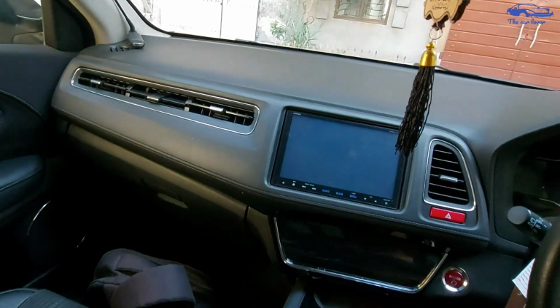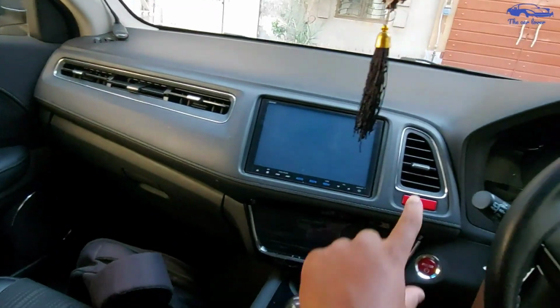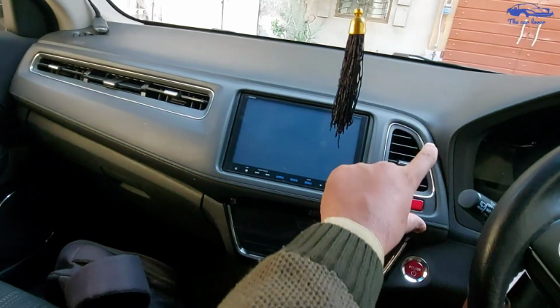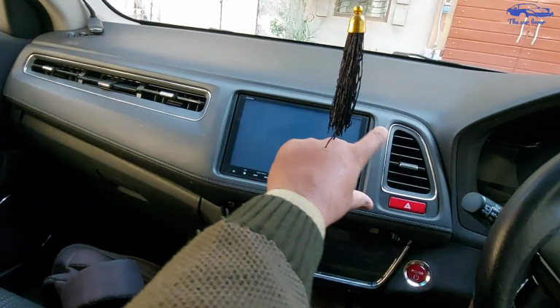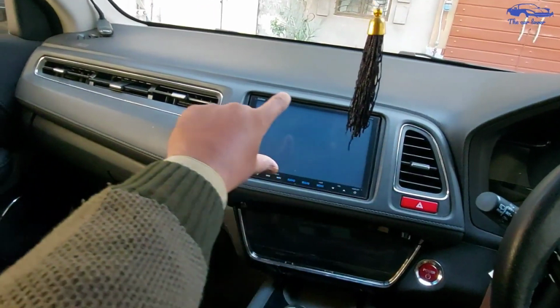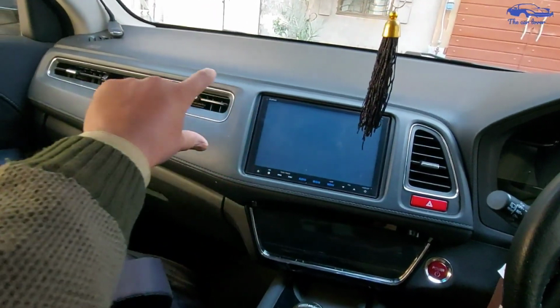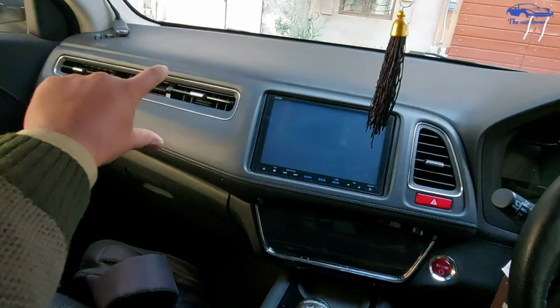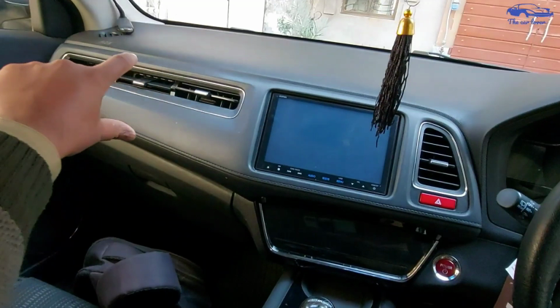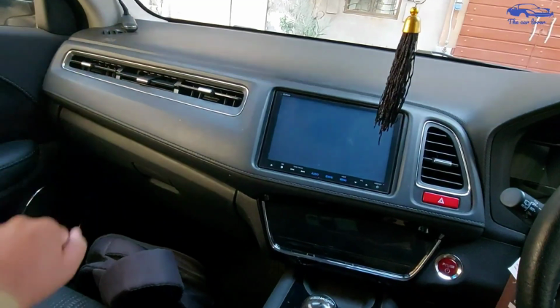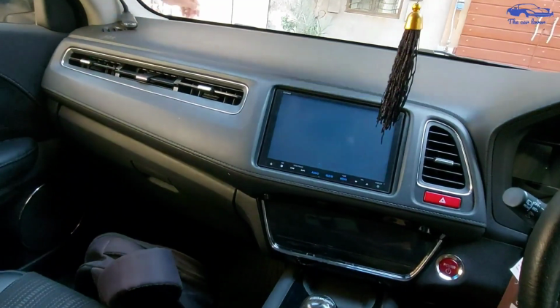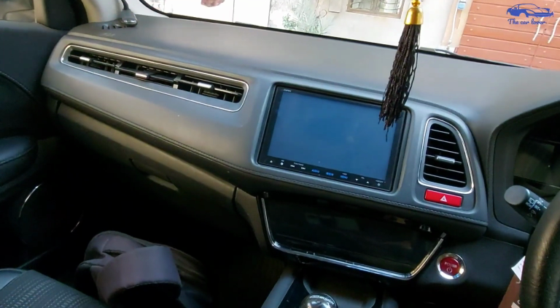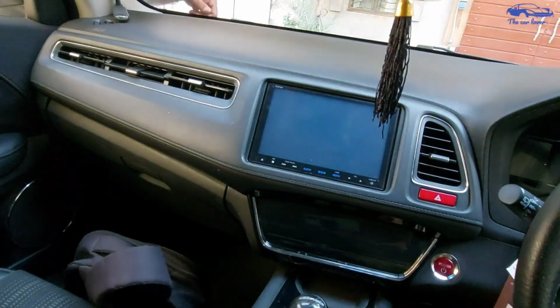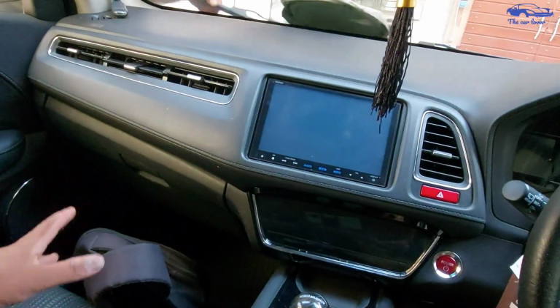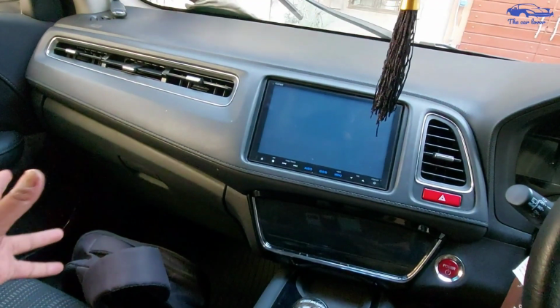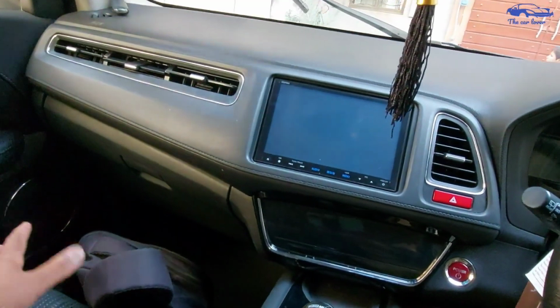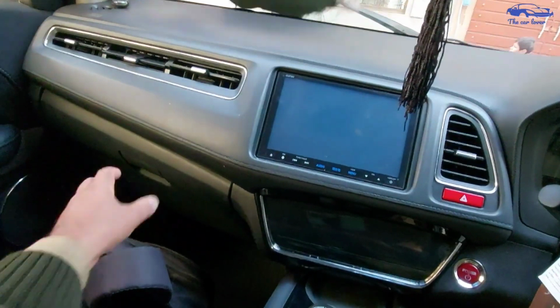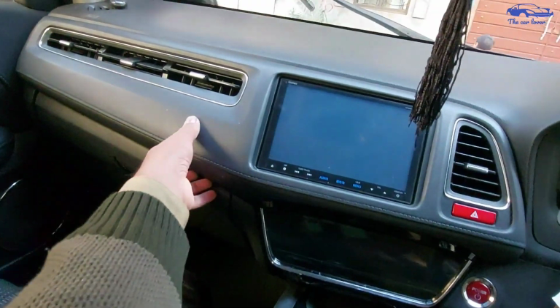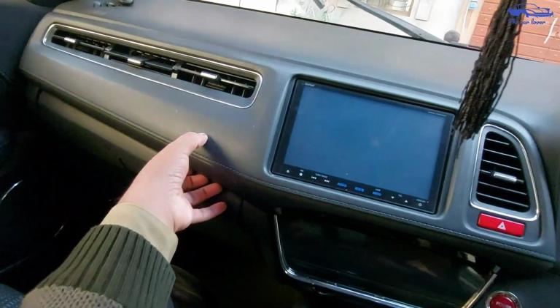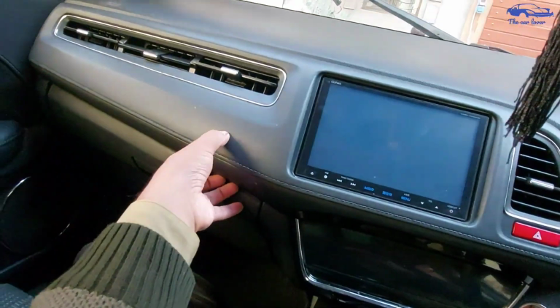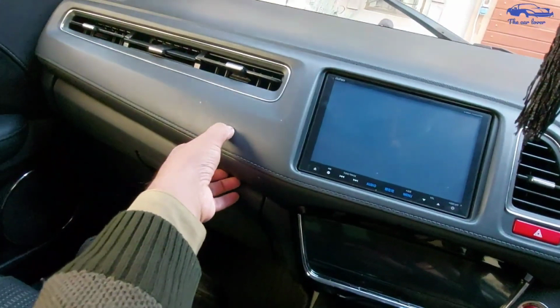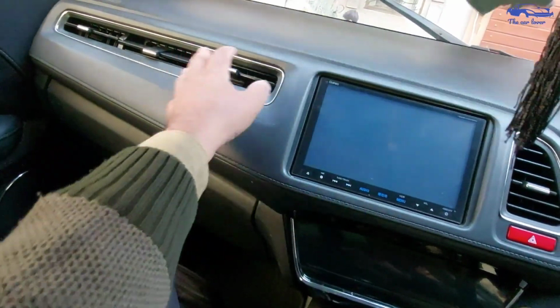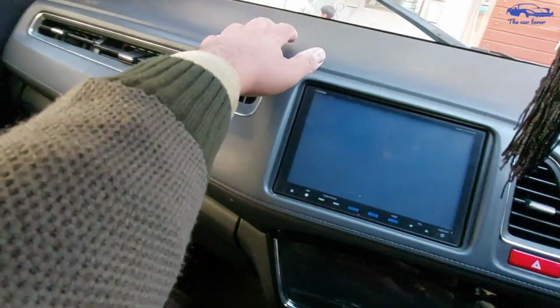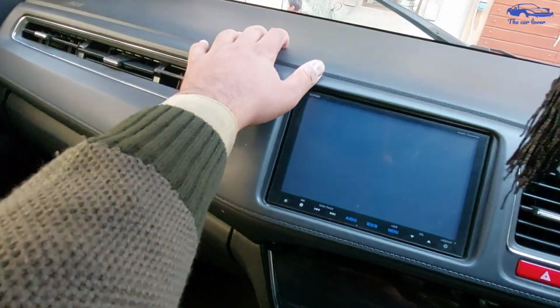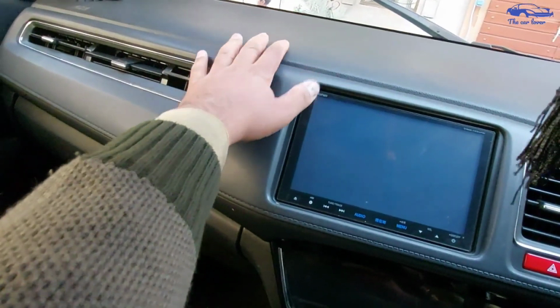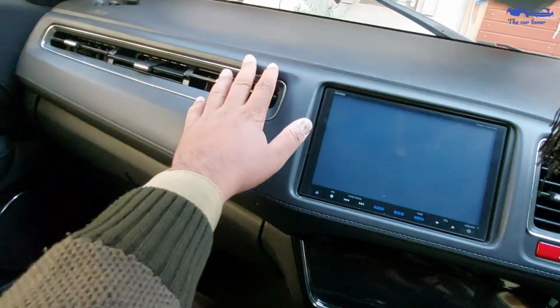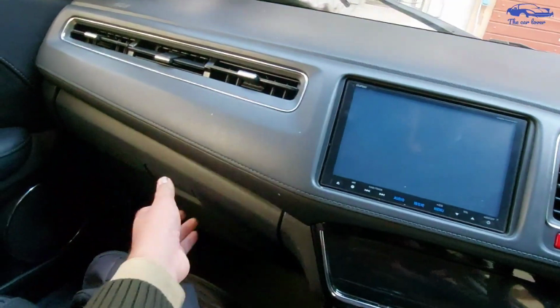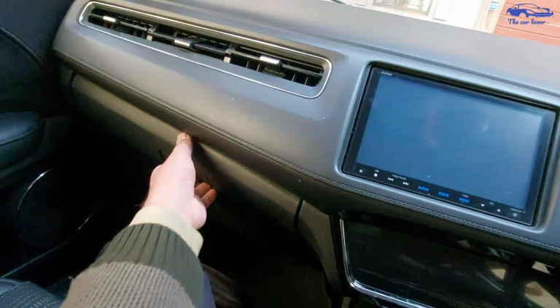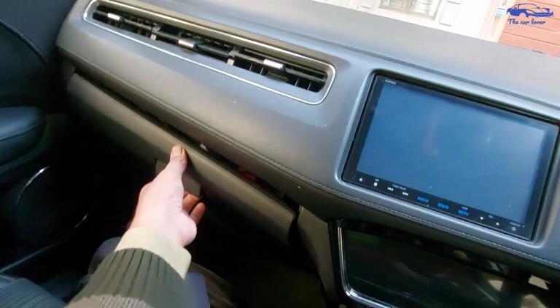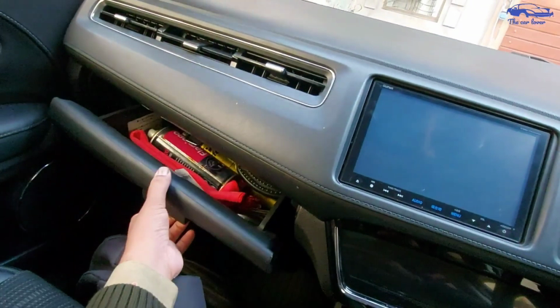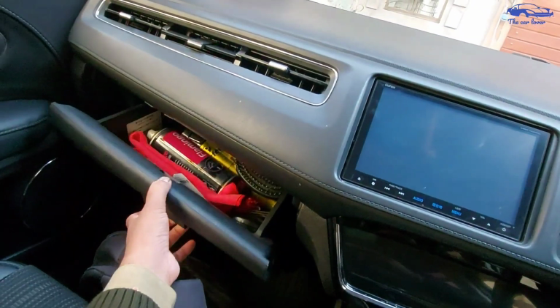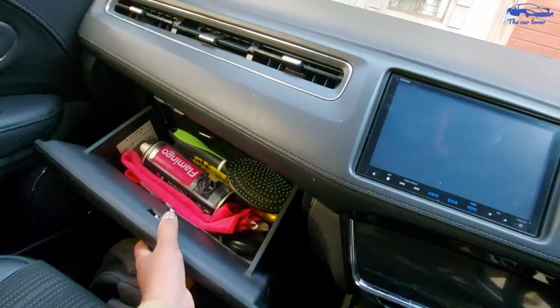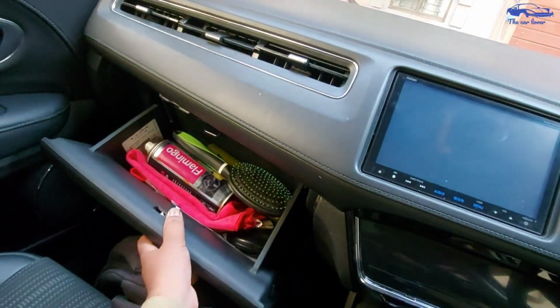This is the Honda Vezel interior at this trim level. This is orange color accent. The rest of the material quality is soft material. You can get soft material here. The glove box is a good size.